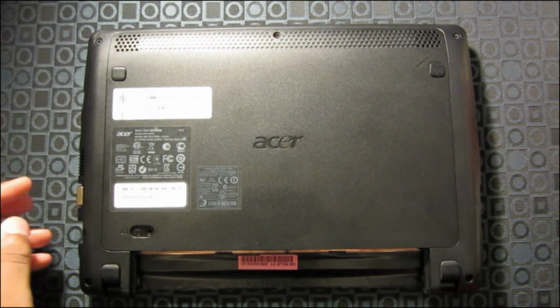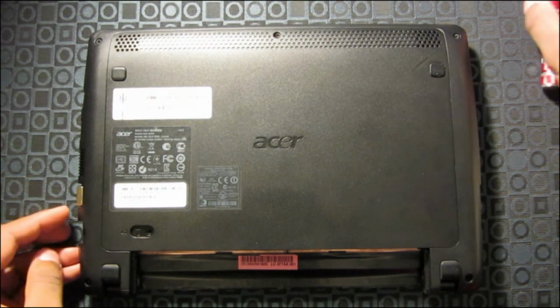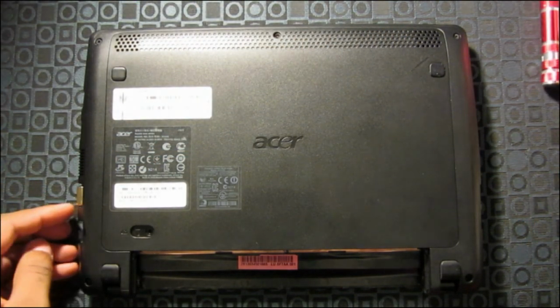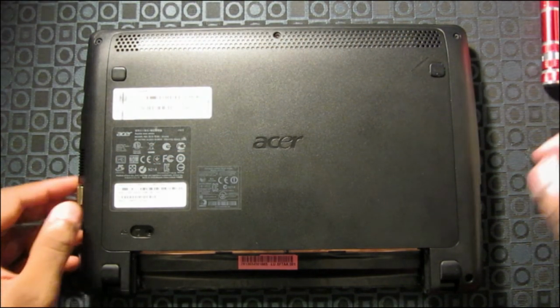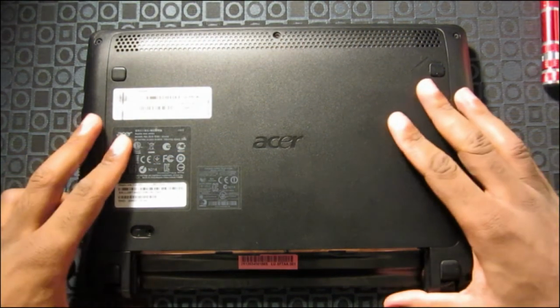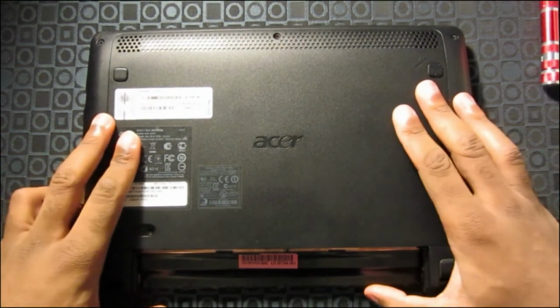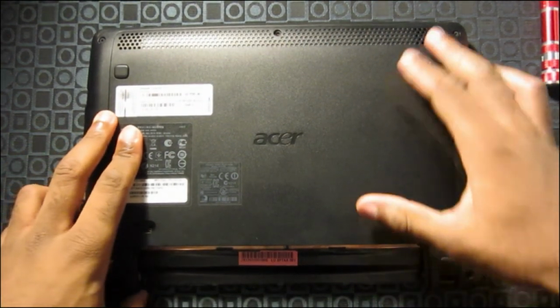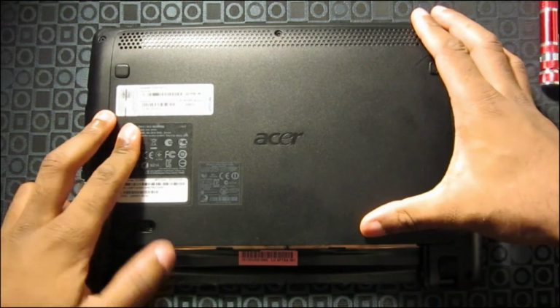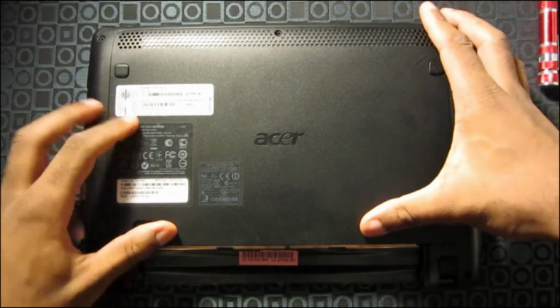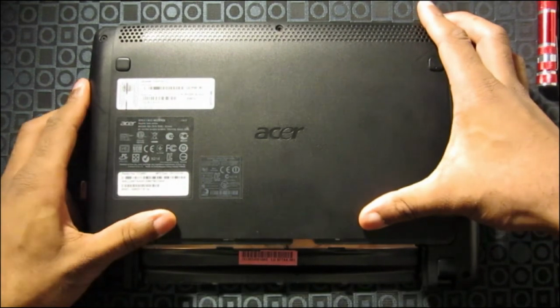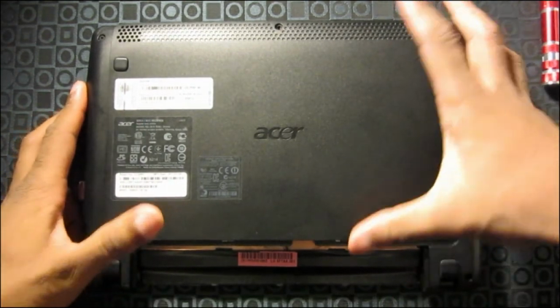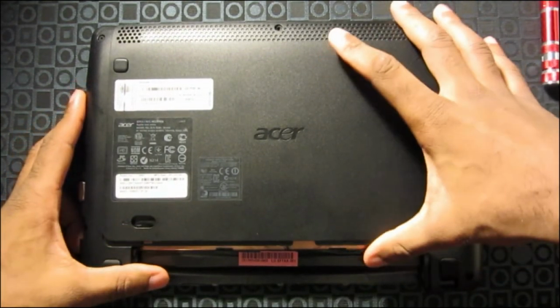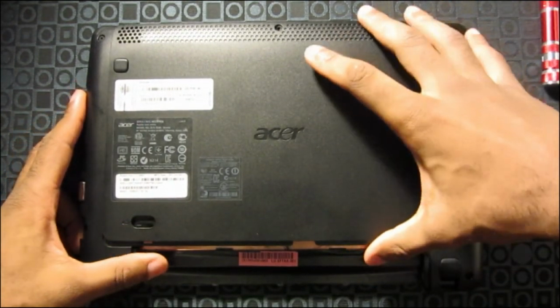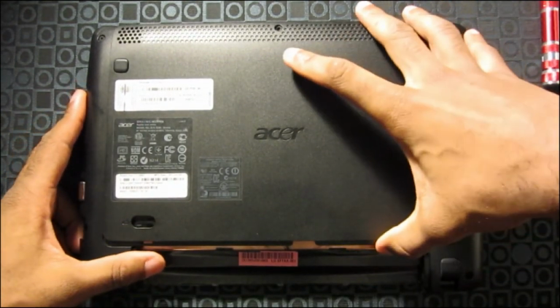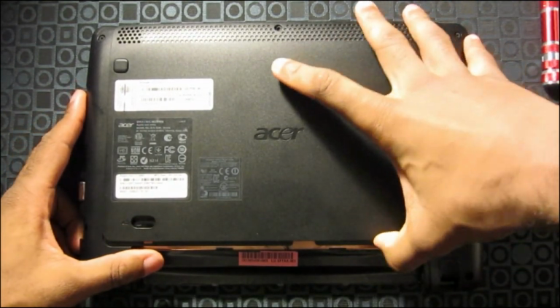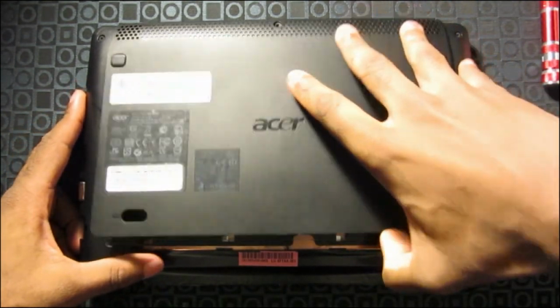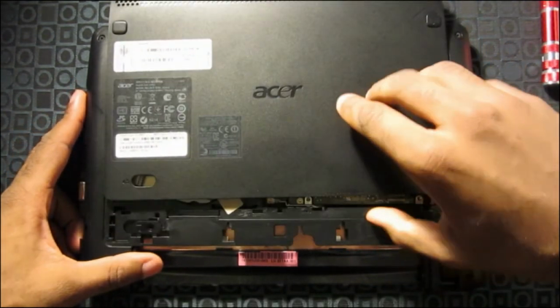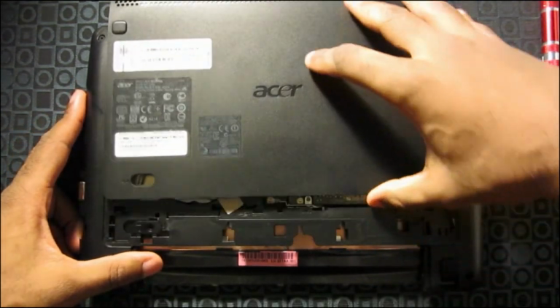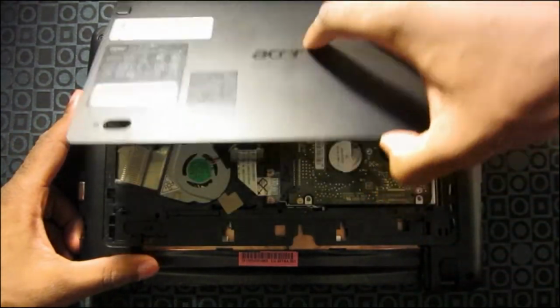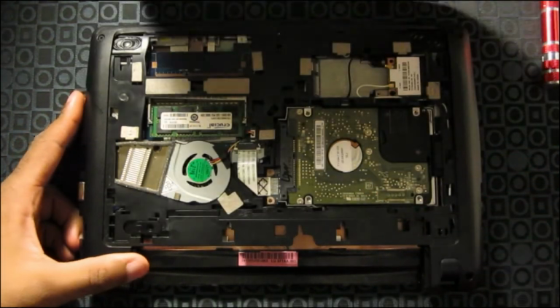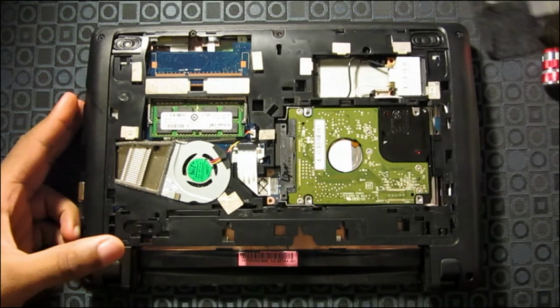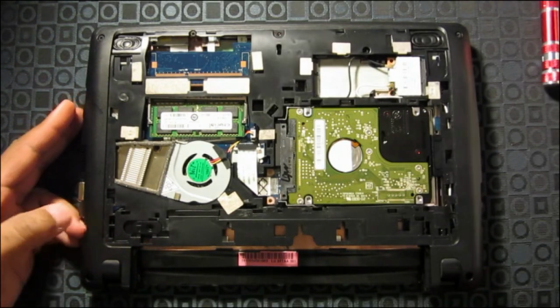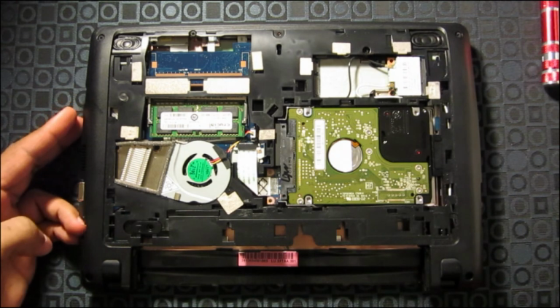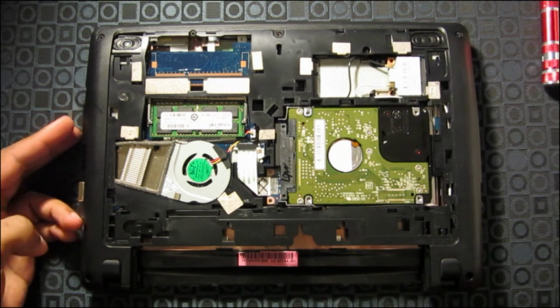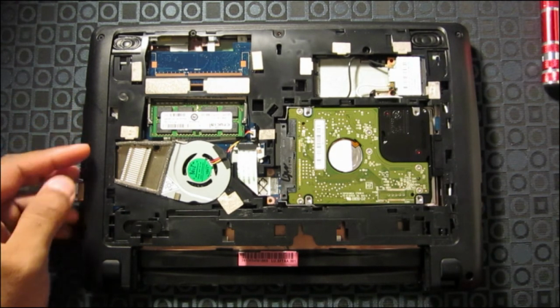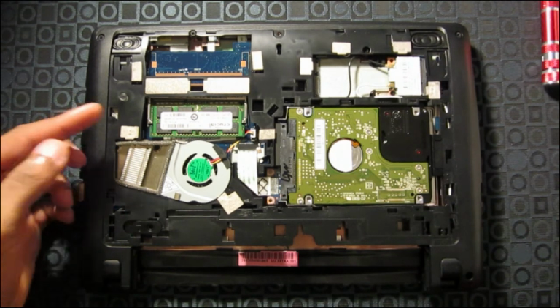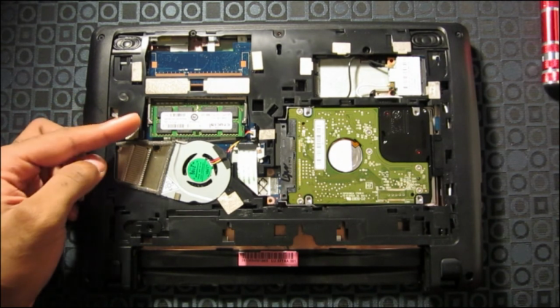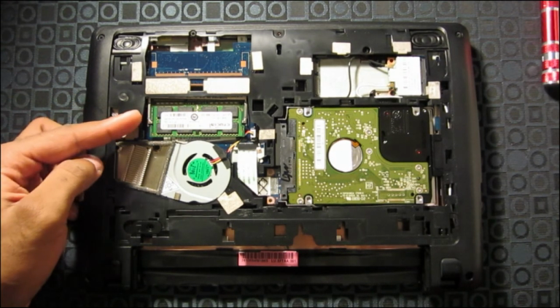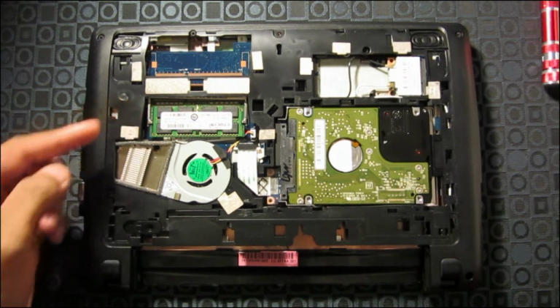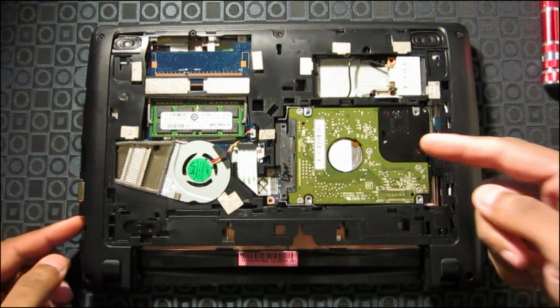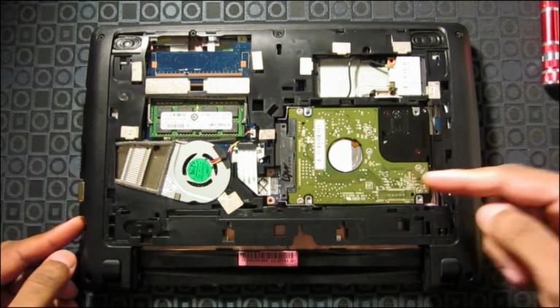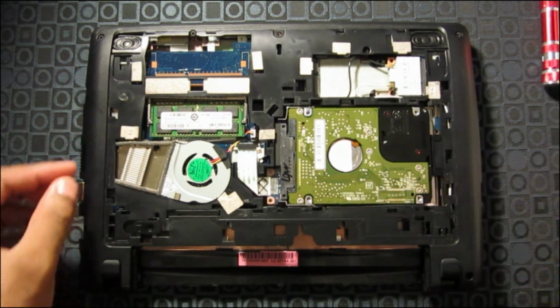Now, what you want to do is slide the cover forward and it'll slide right off. And there you go — here's the RAM and the hard drive.